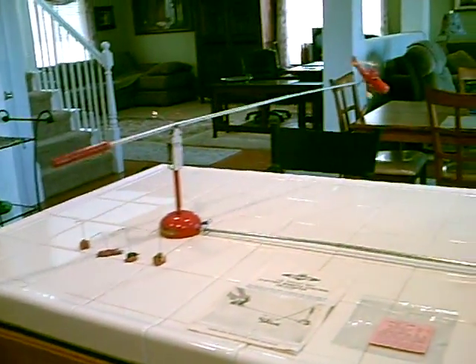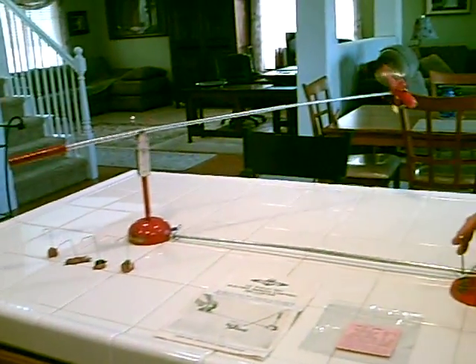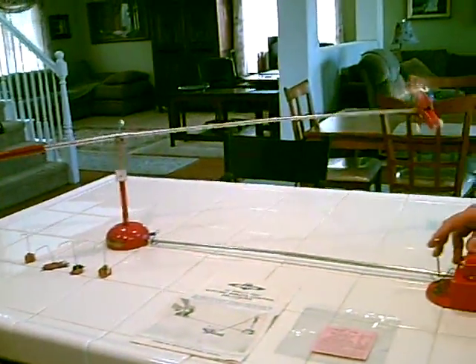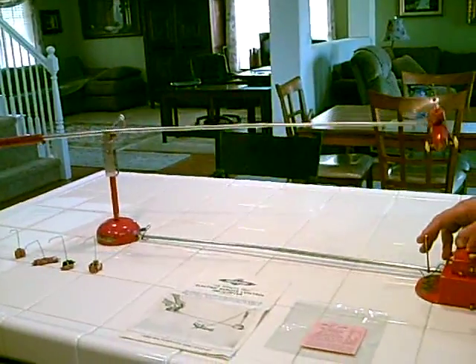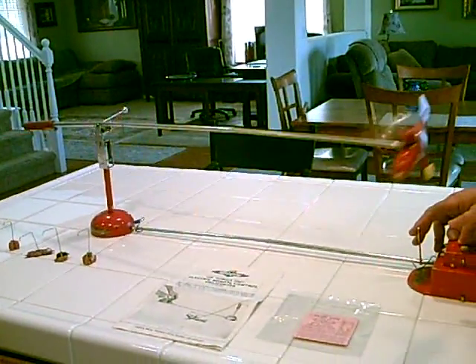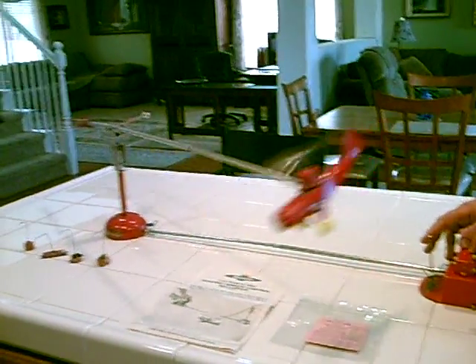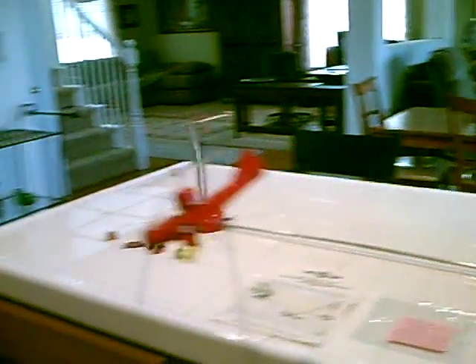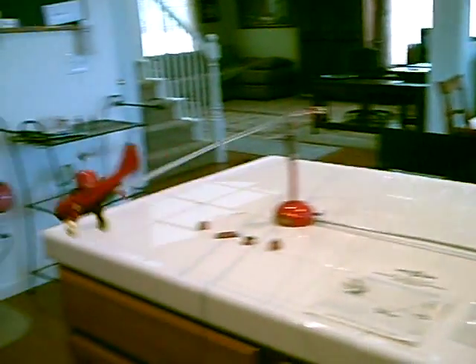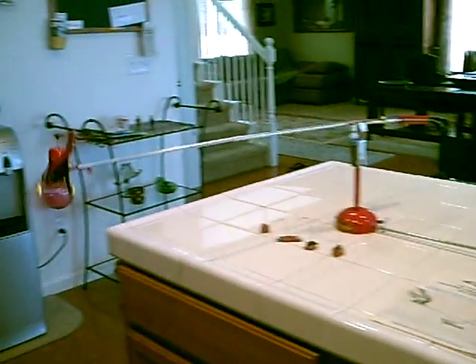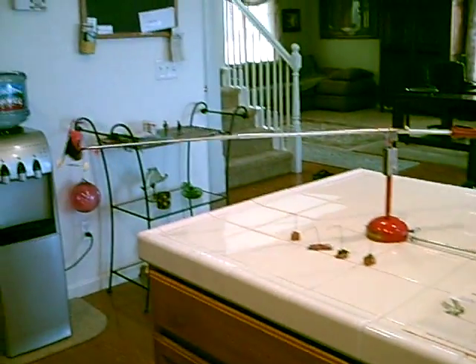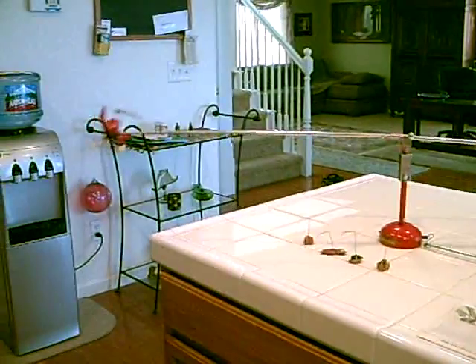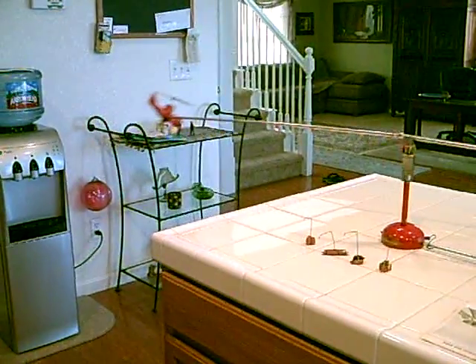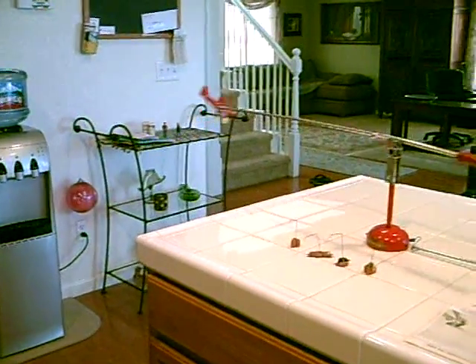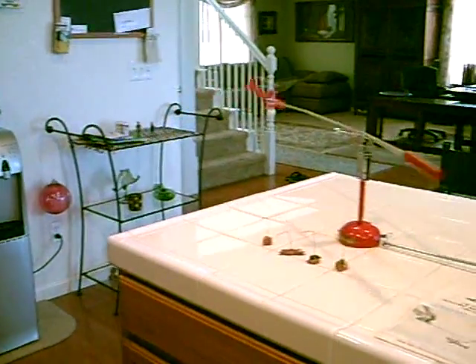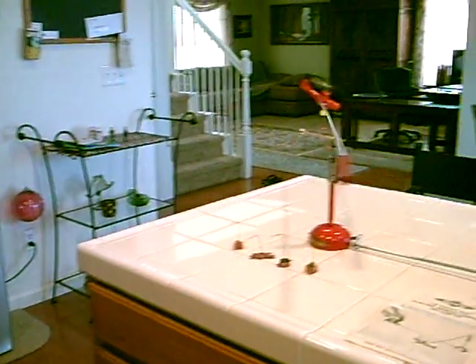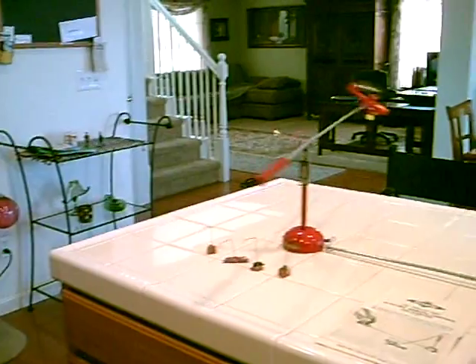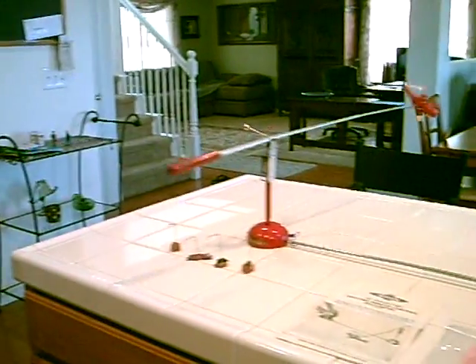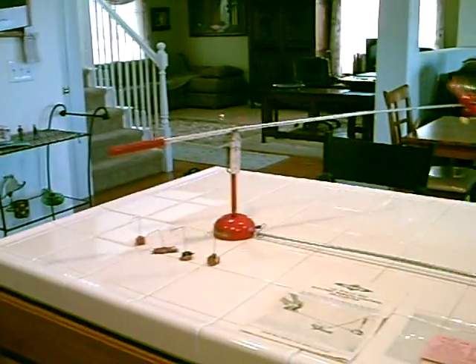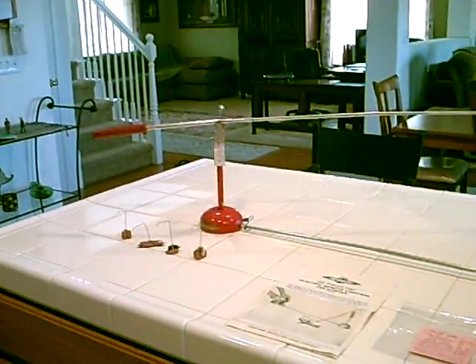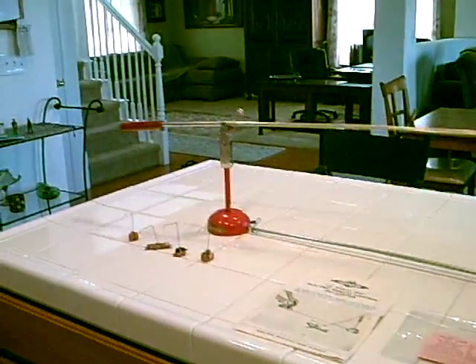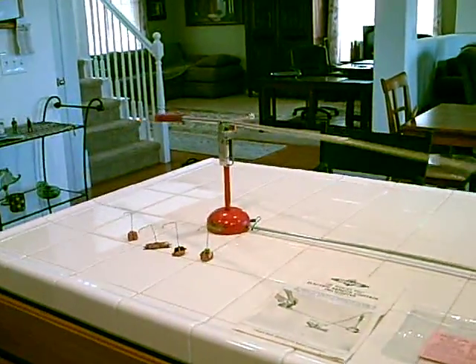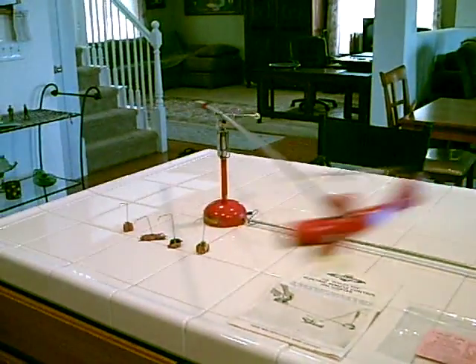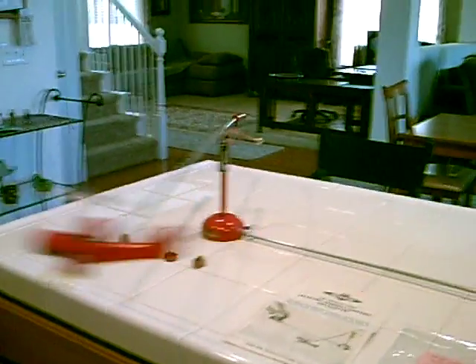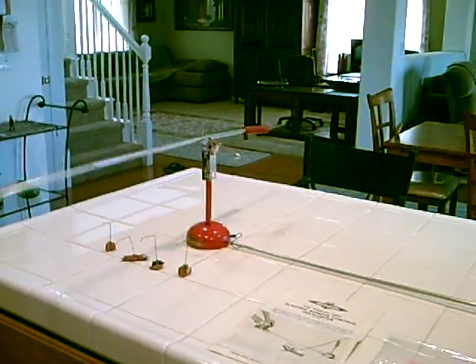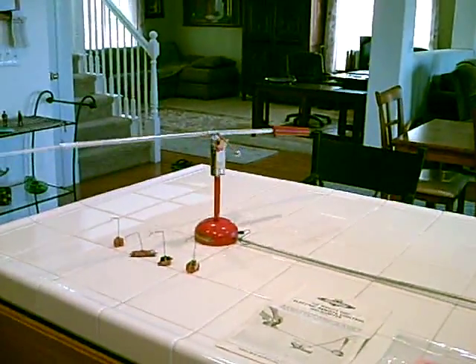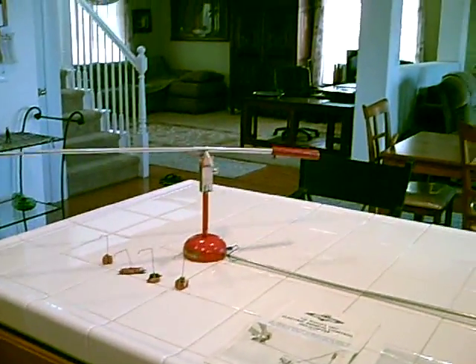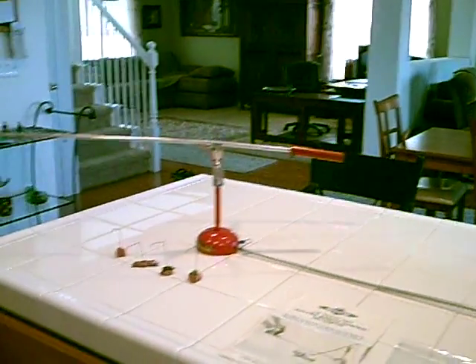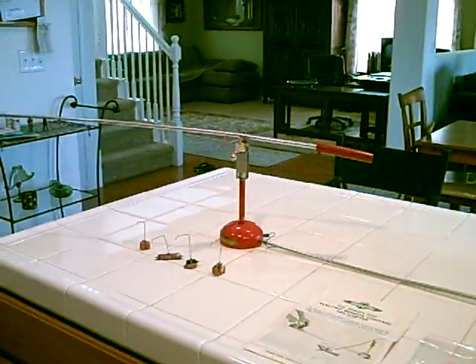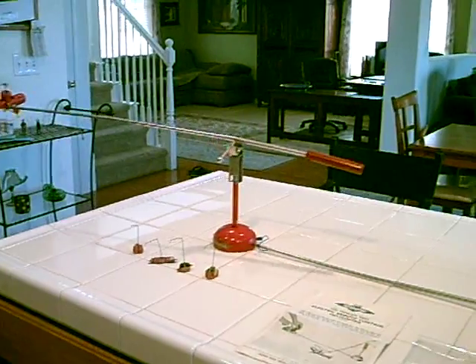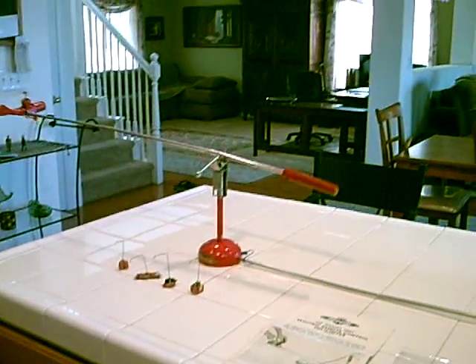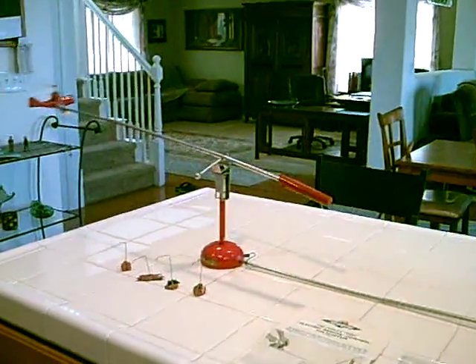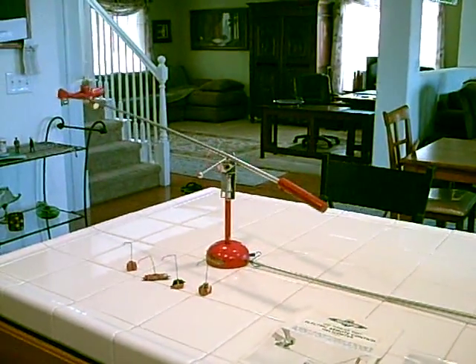All the pieces are here. The only thing it doesn't have is a magnet counterbalance when you pick up the little game pieces there.